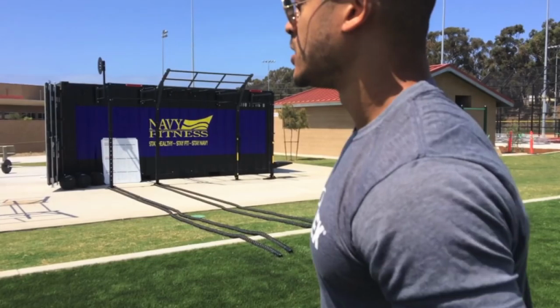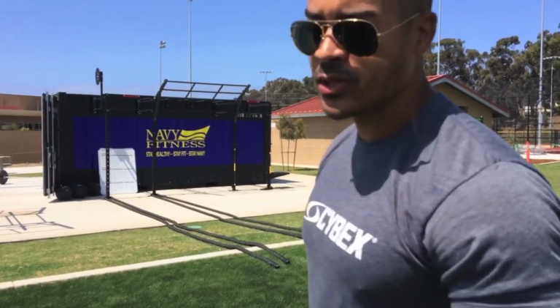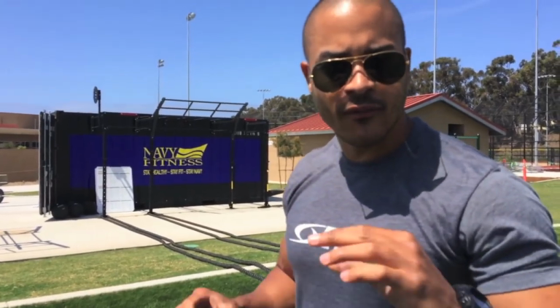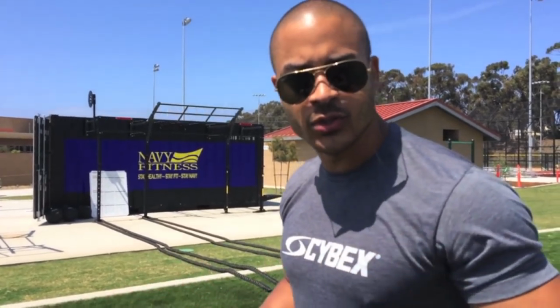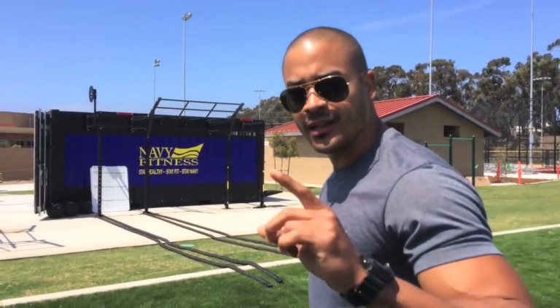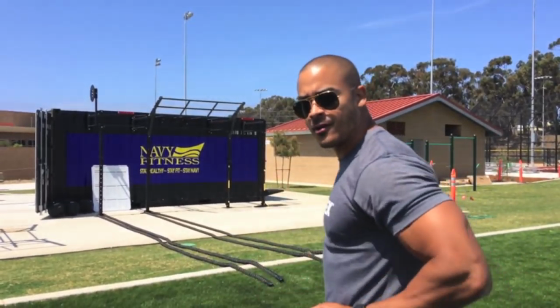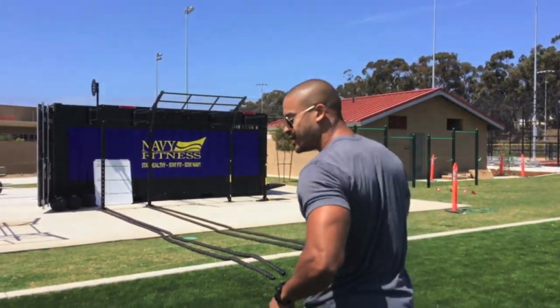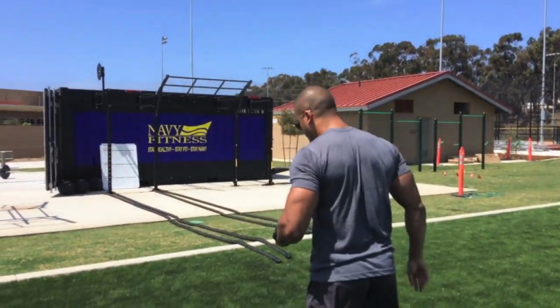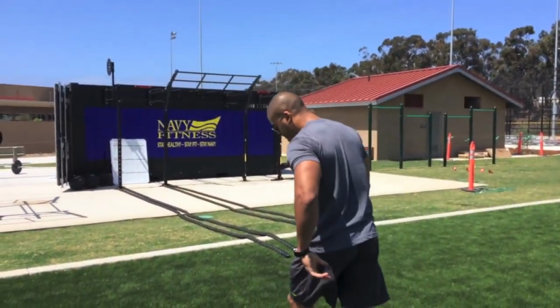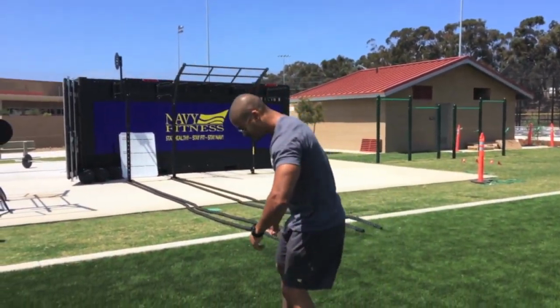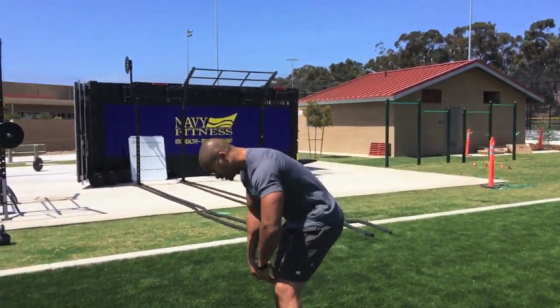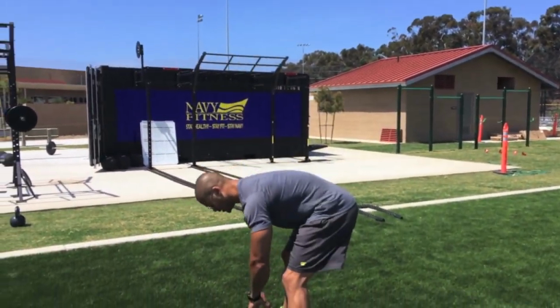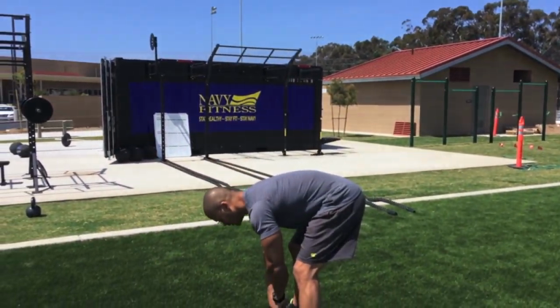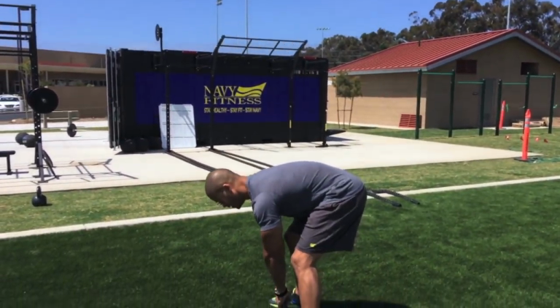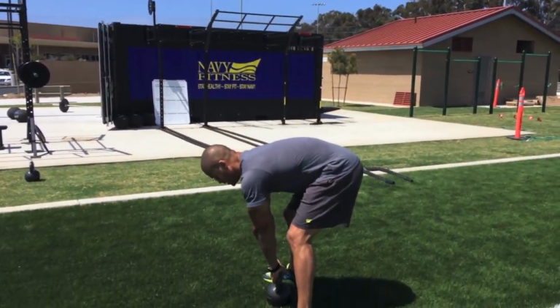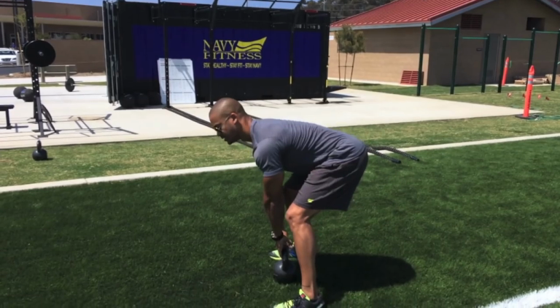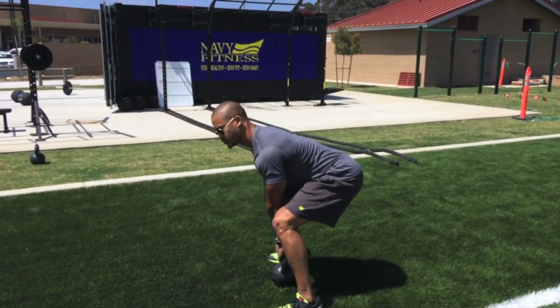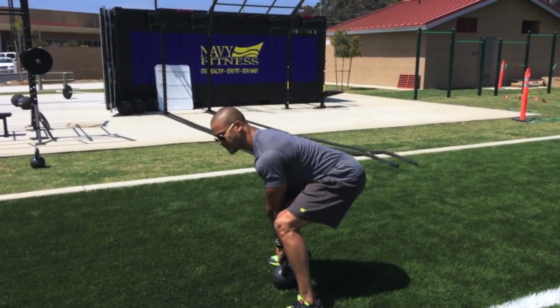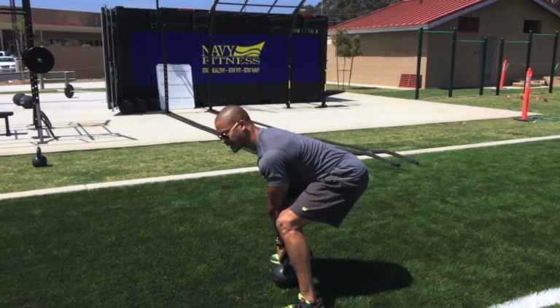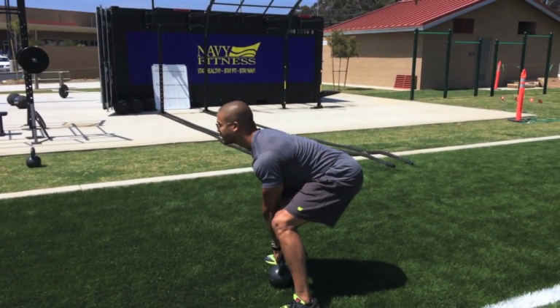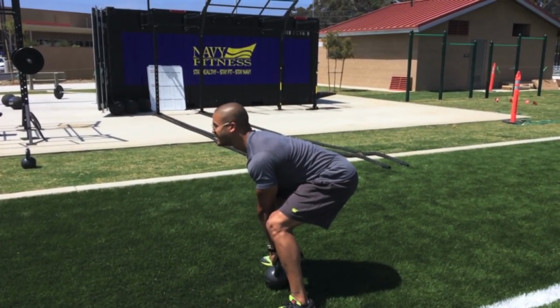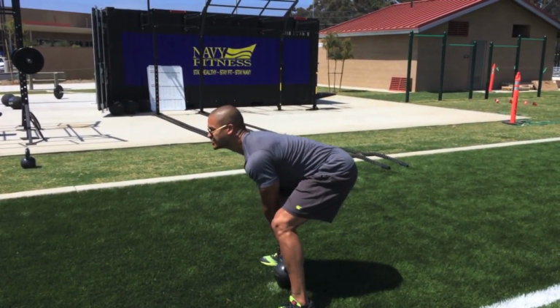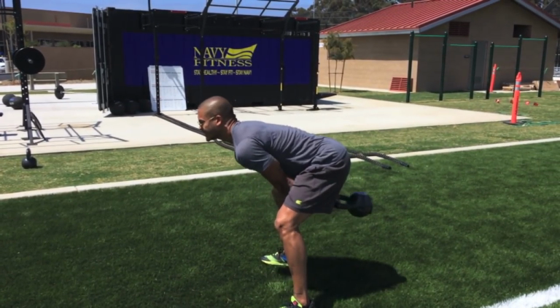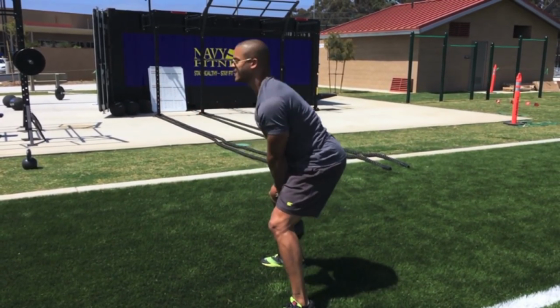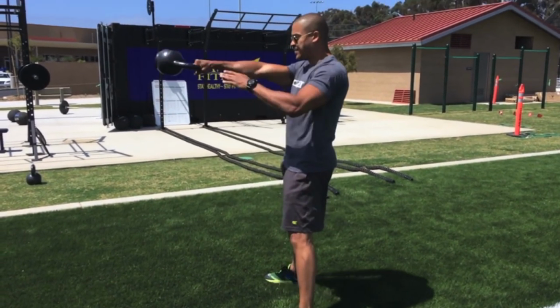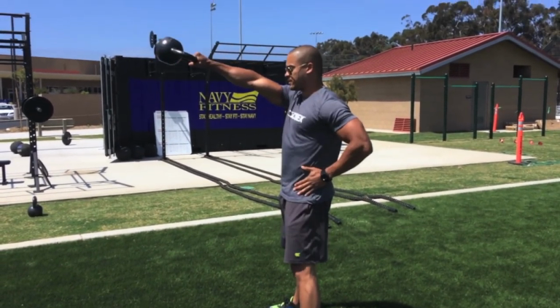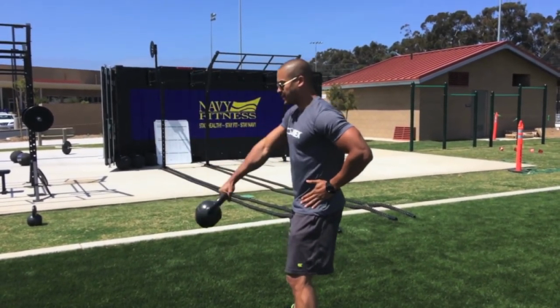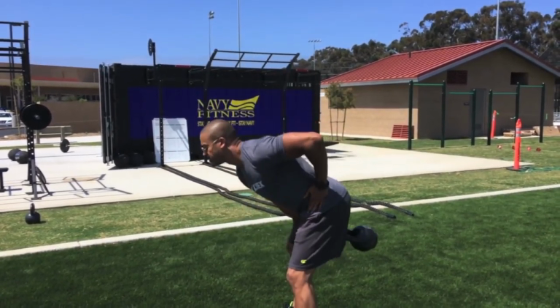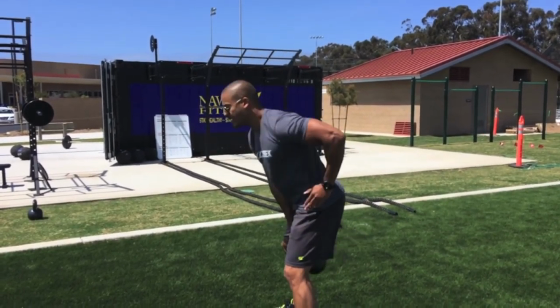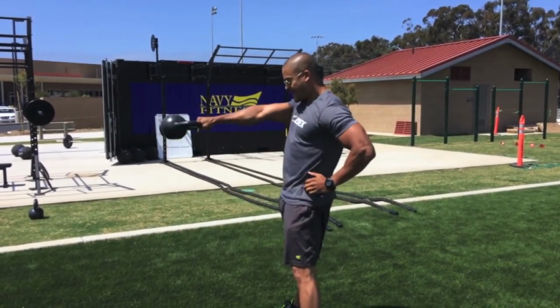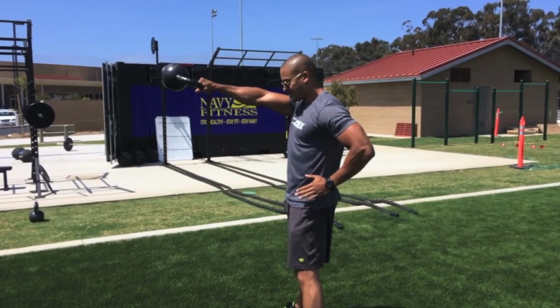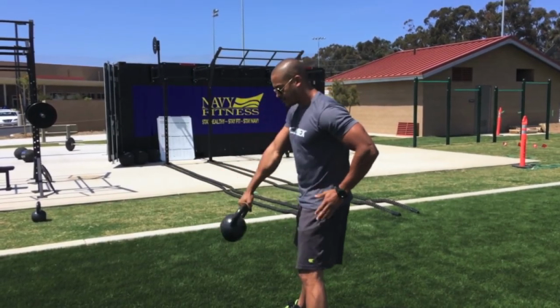Let me show you a full swing. Squeeze the spinal erectors, start with the hike — pop and explode at the hips.